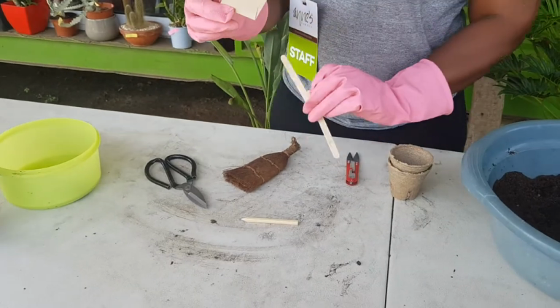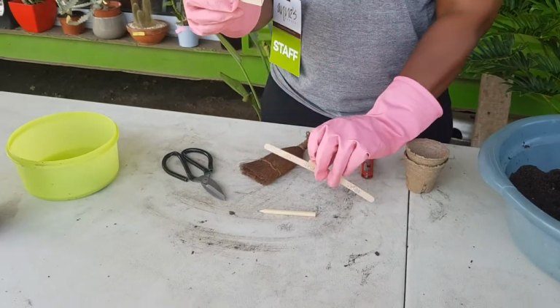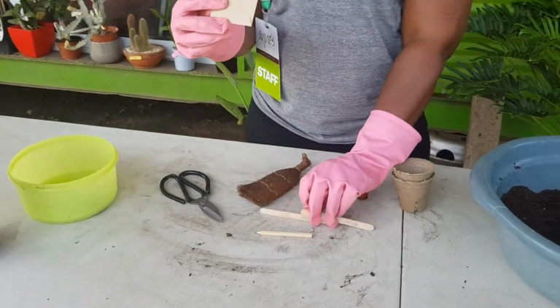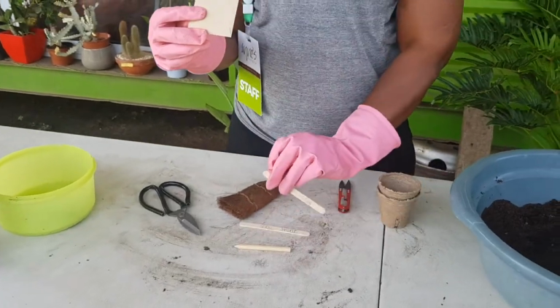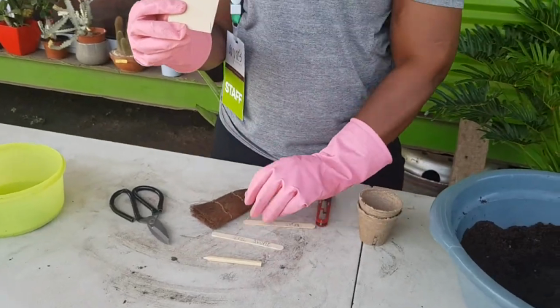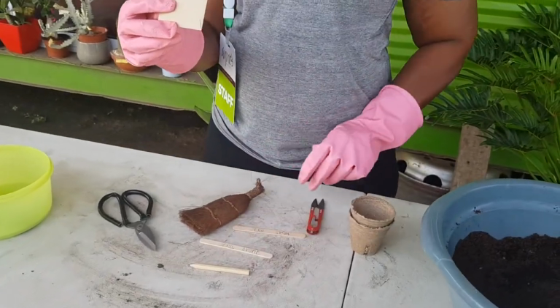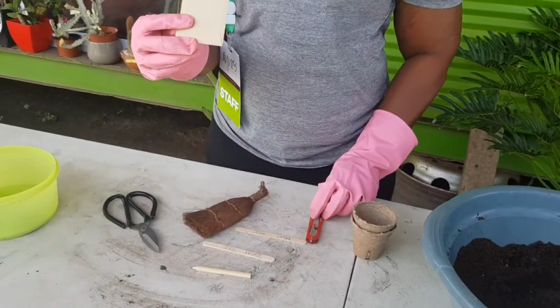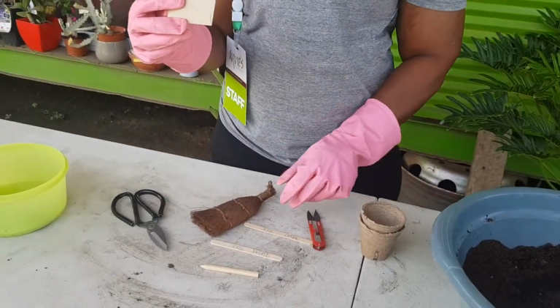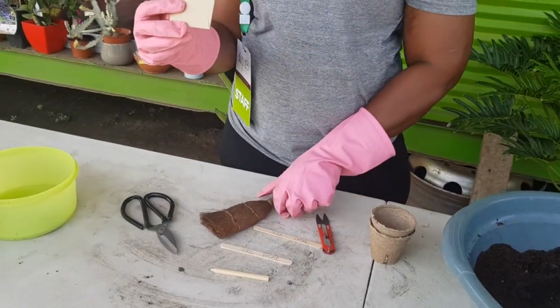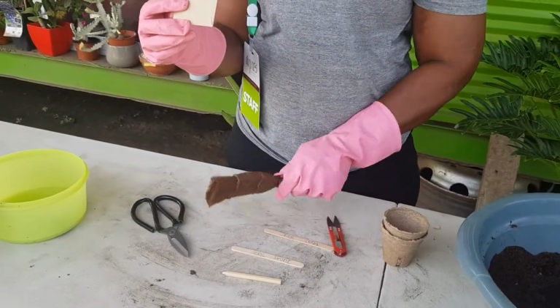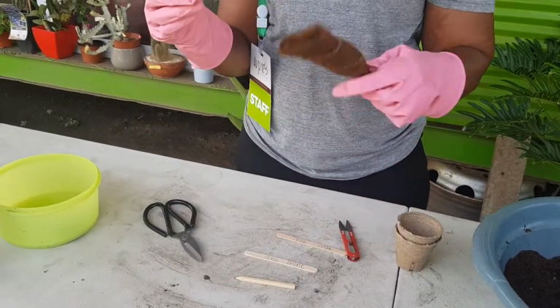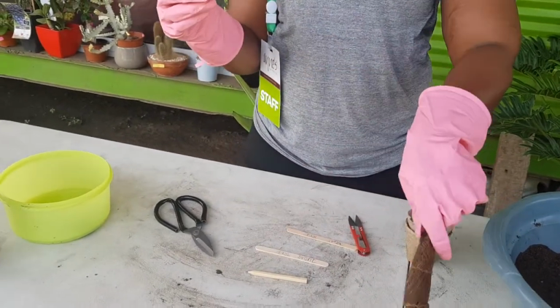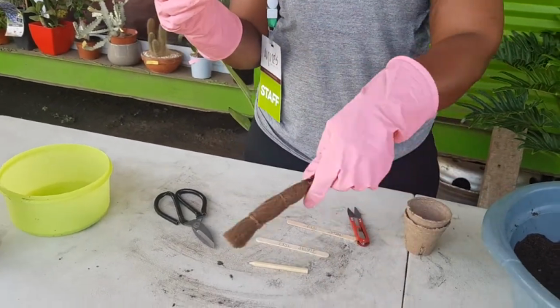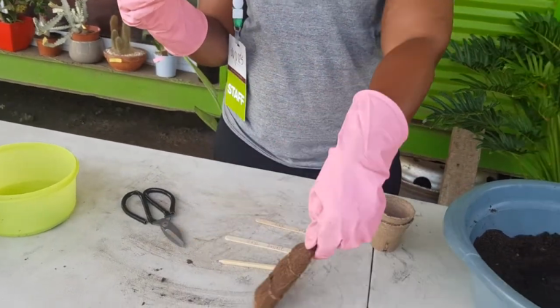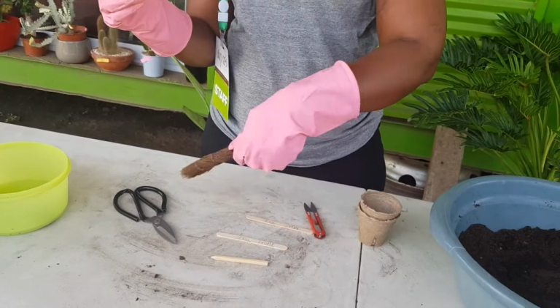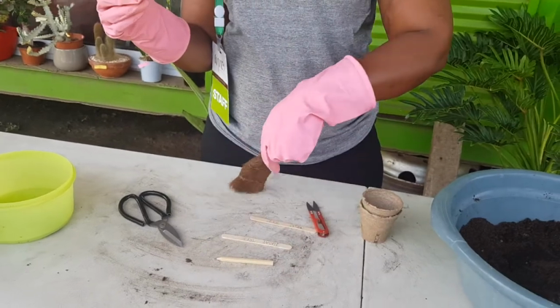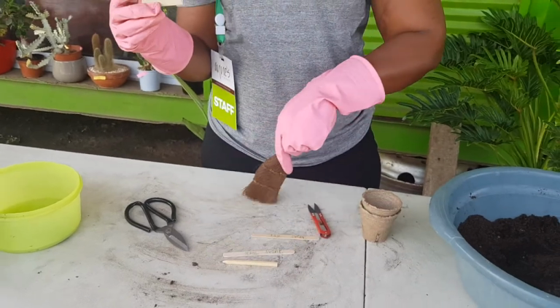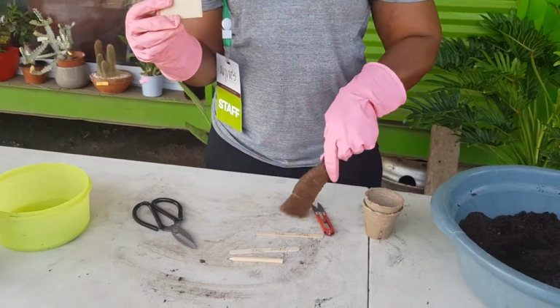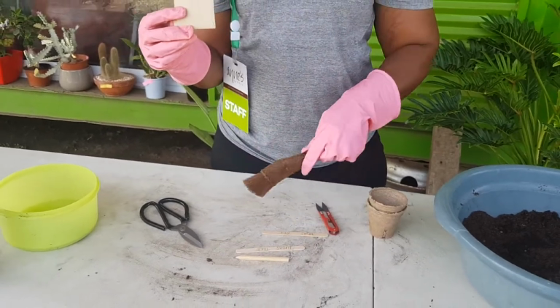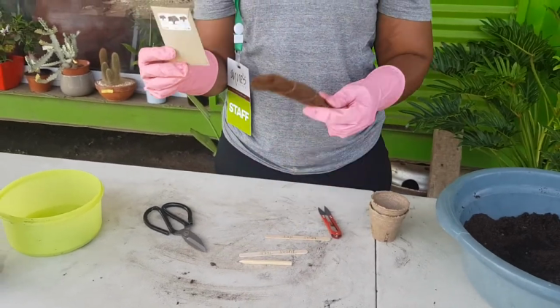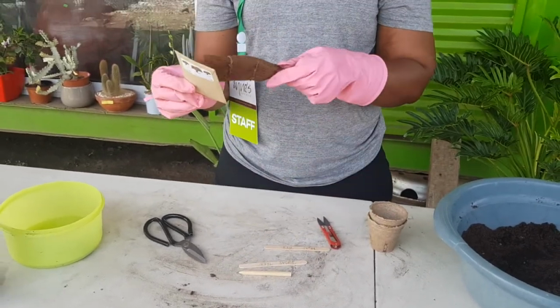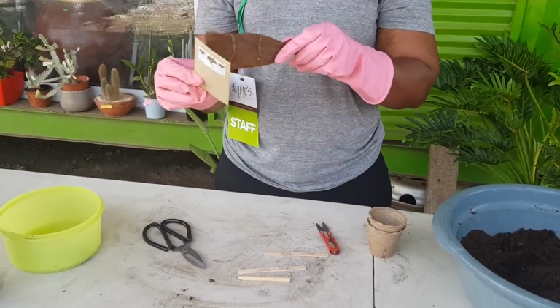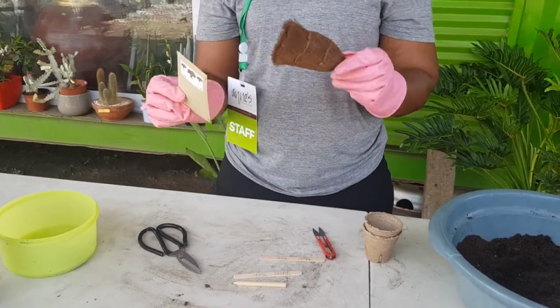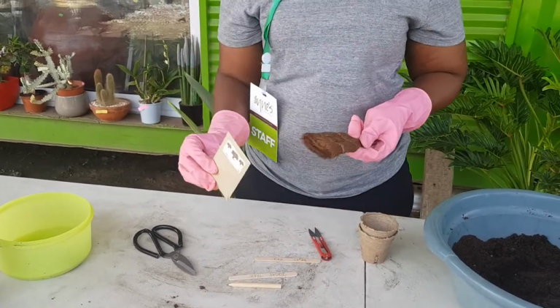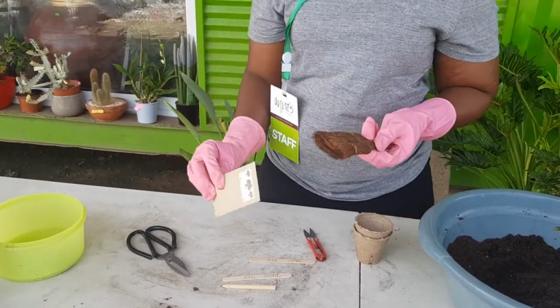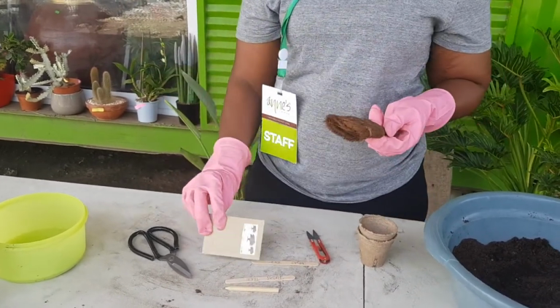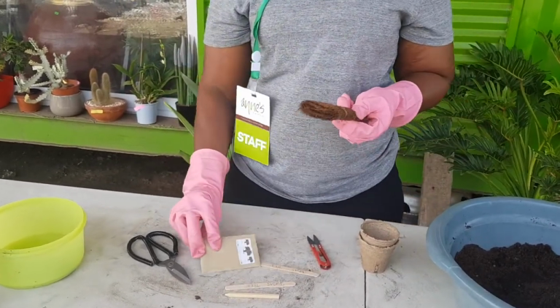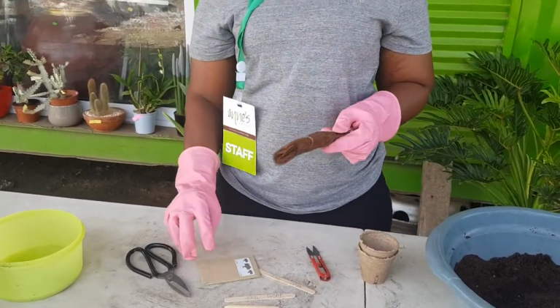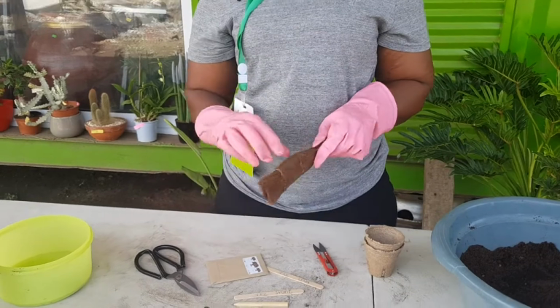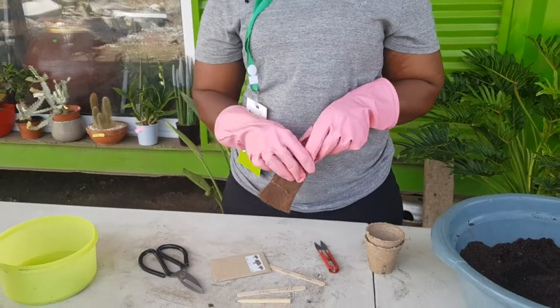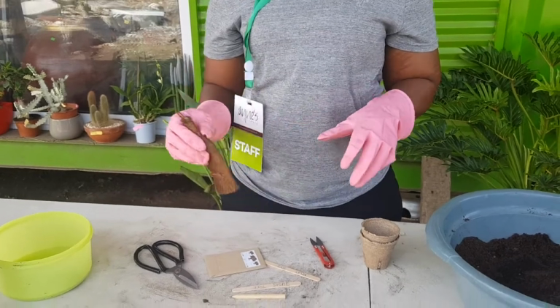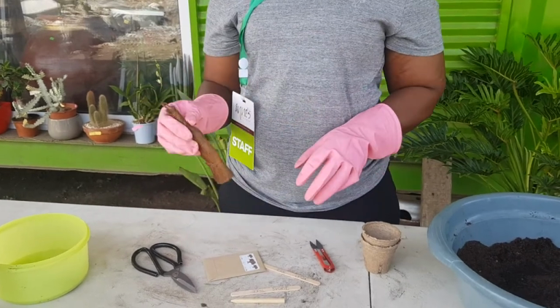We also have the traditional bonsai cleaning brush. When our tree is grown, we use it to dust off any dust on the leaves, like that.